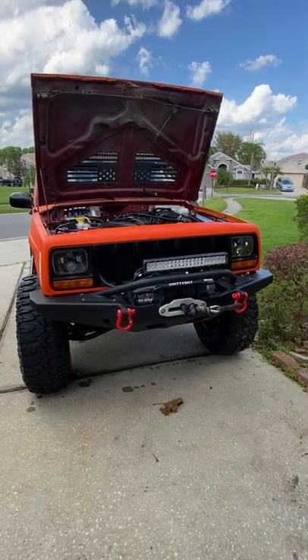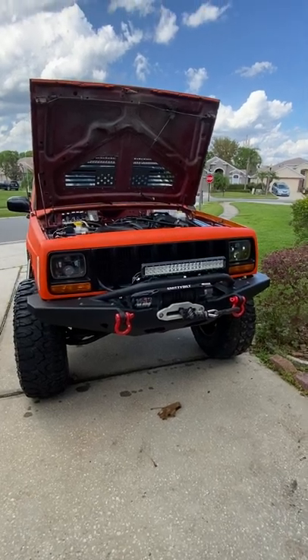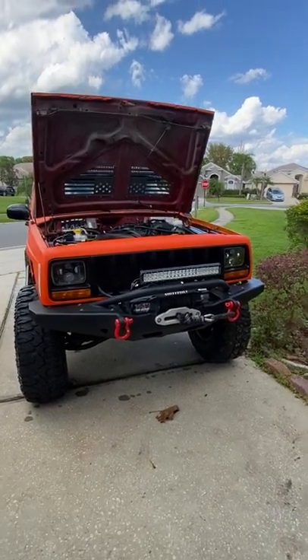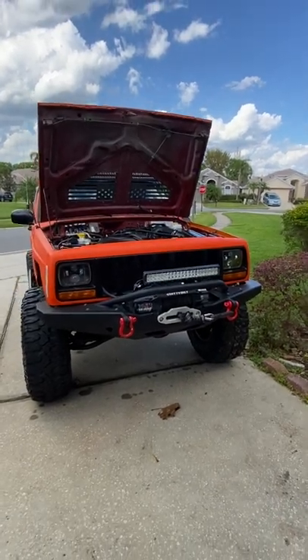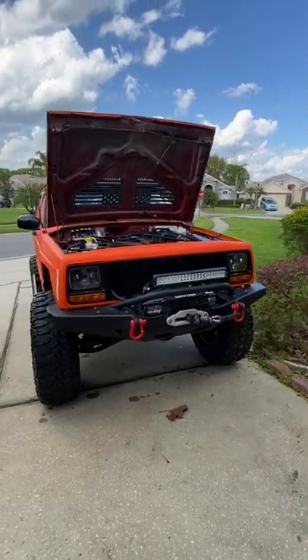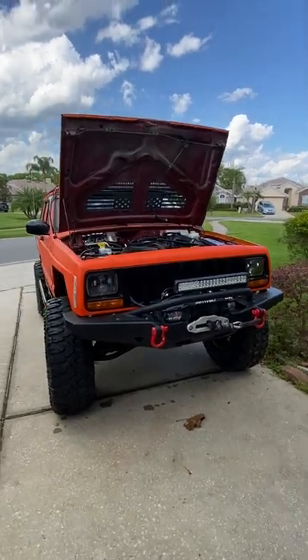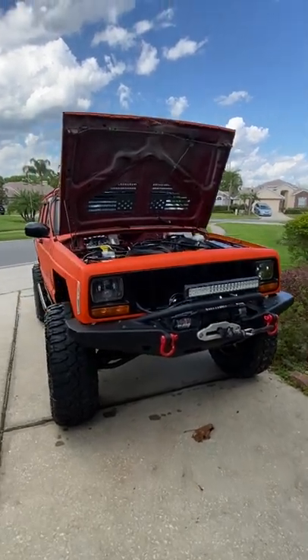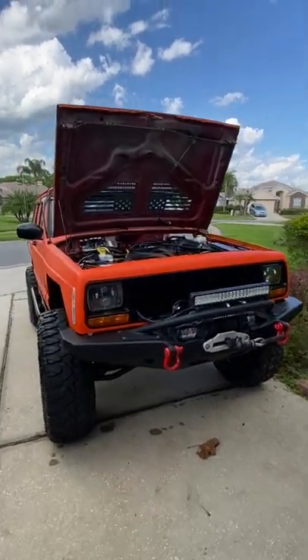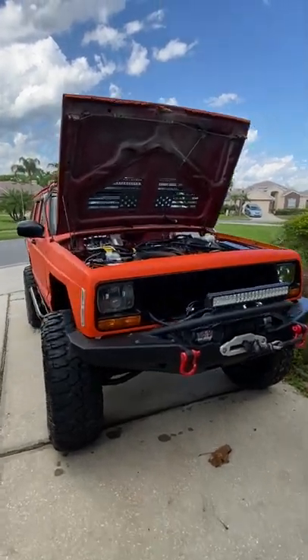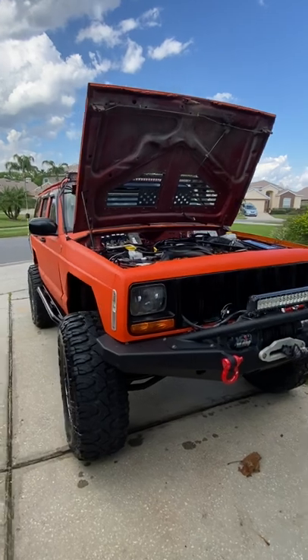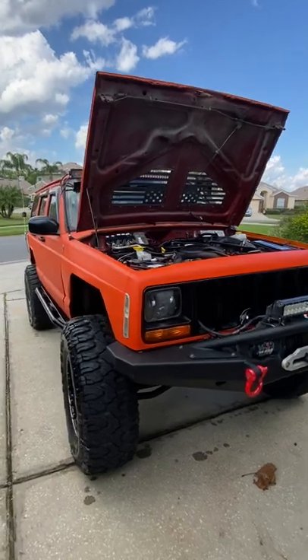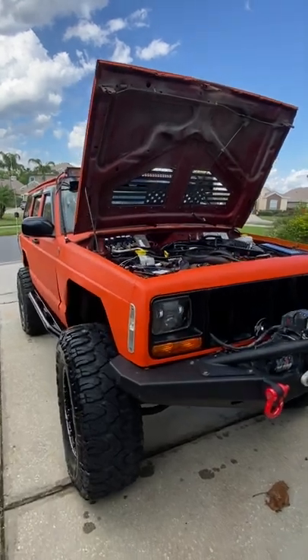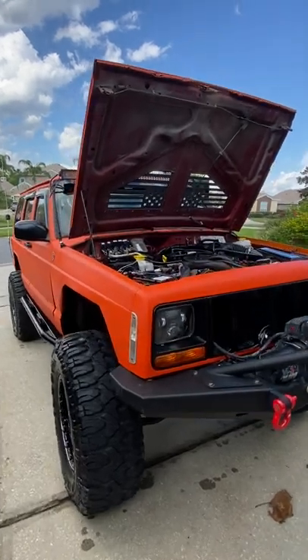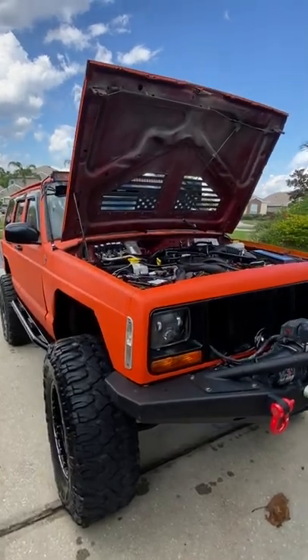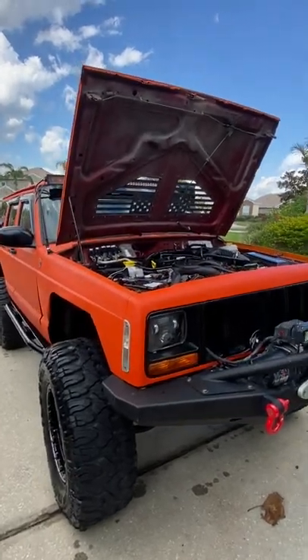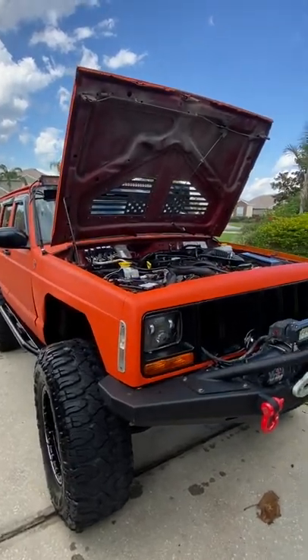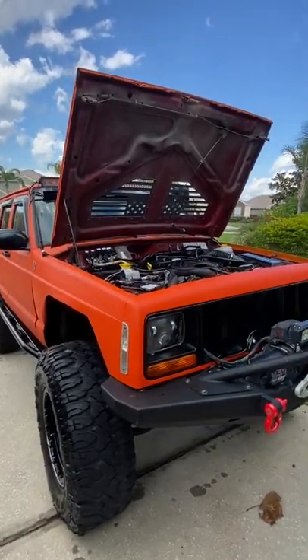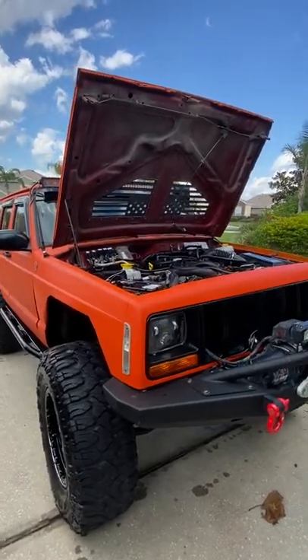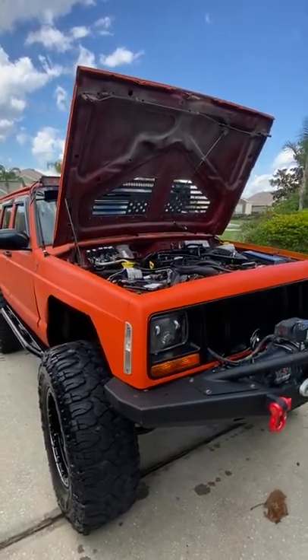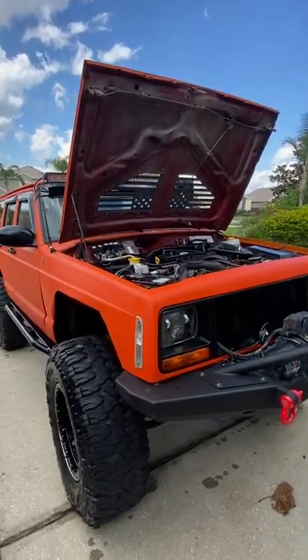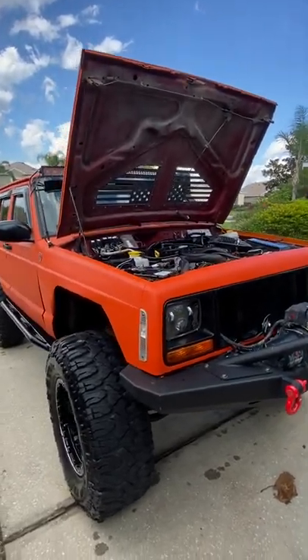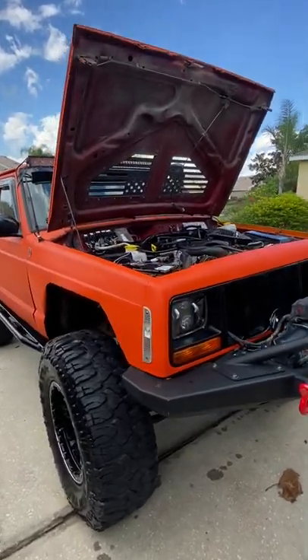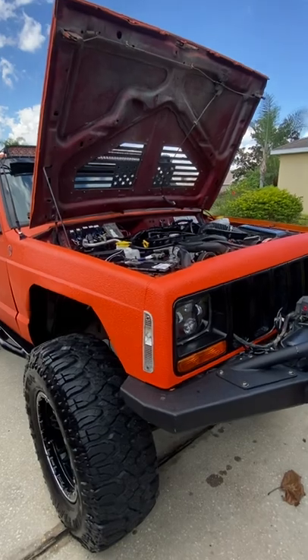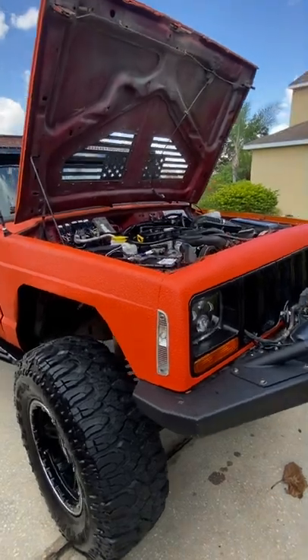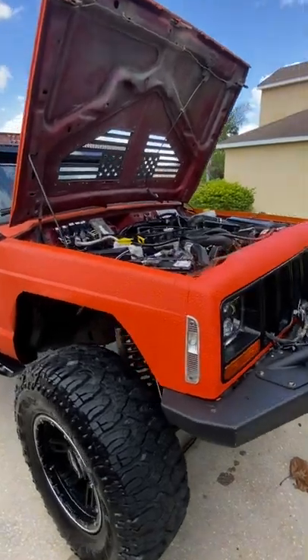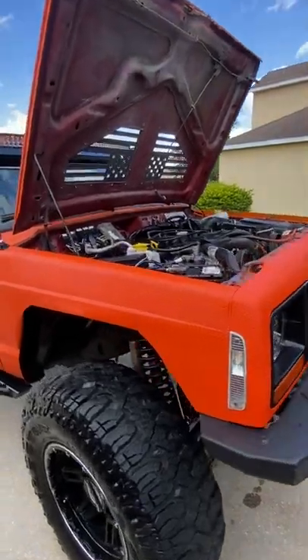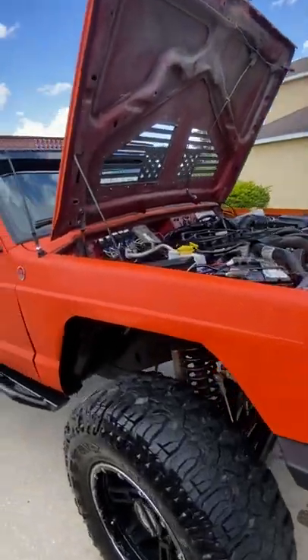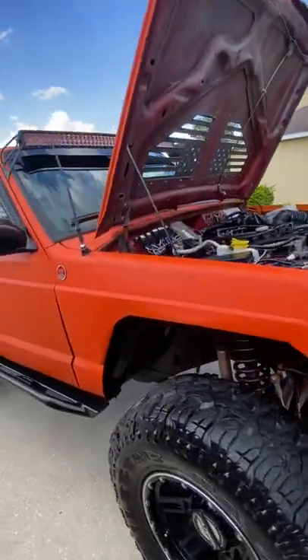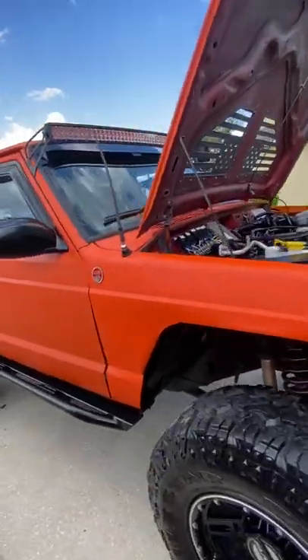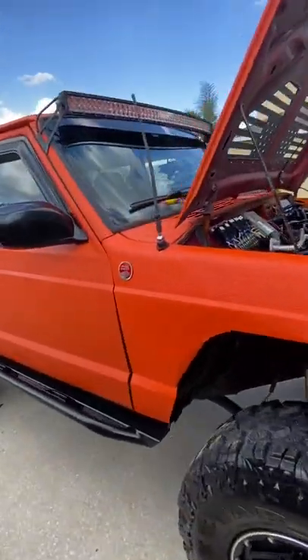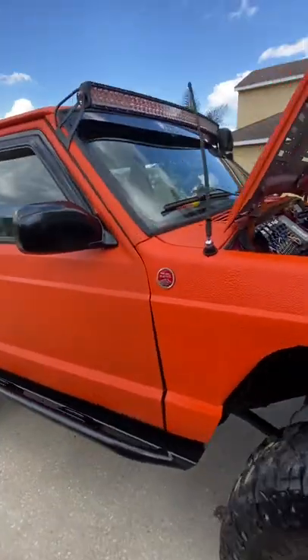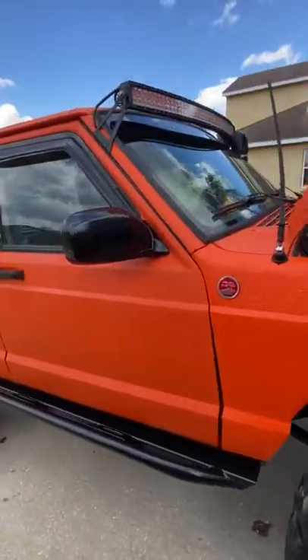Hey guys, this is my 1998 ZJ Cherokee for sale. It's got a lot of mods done. I'll start with the obvious — she's bright orange, she's raptor lined.